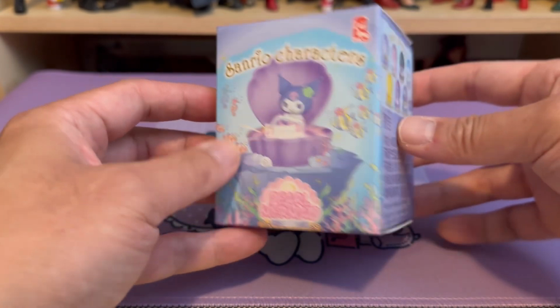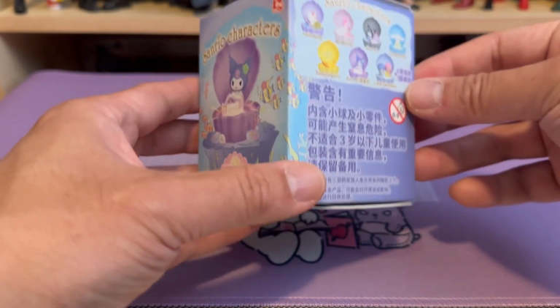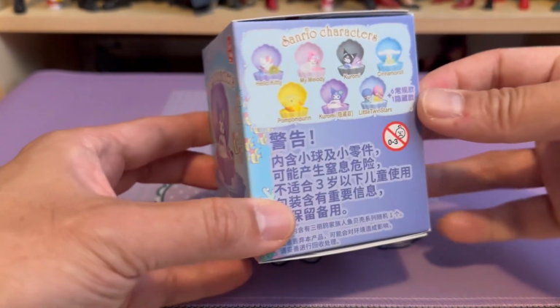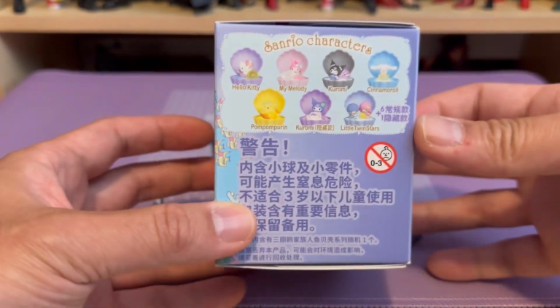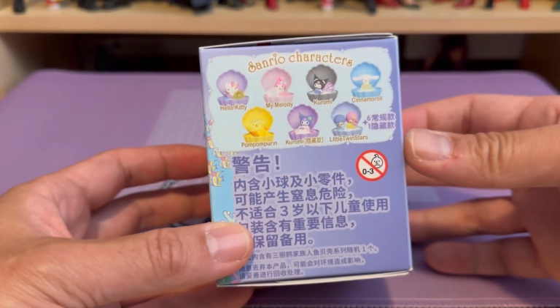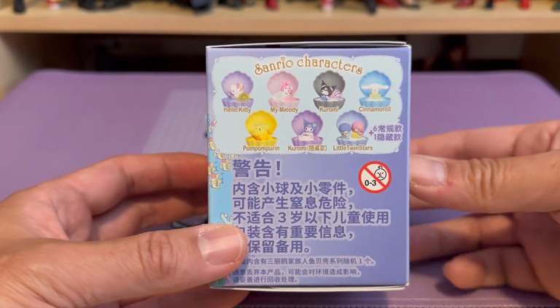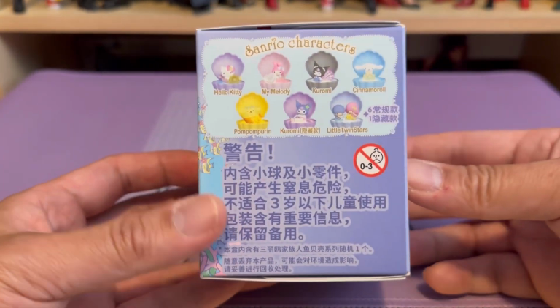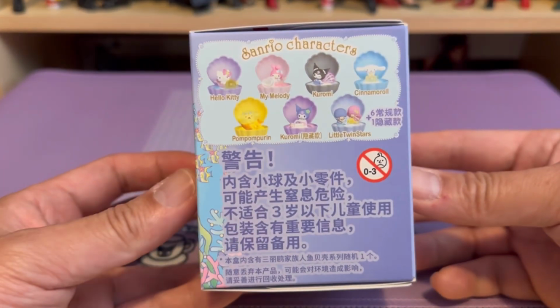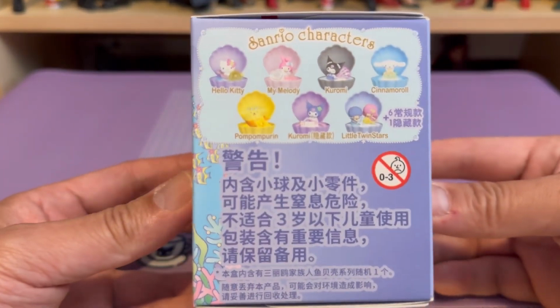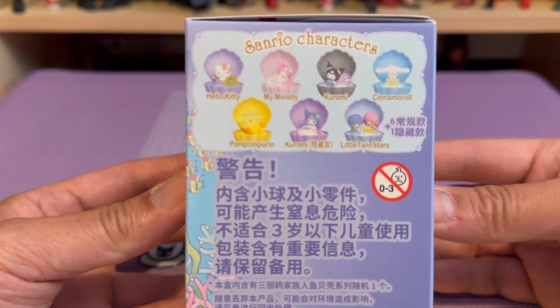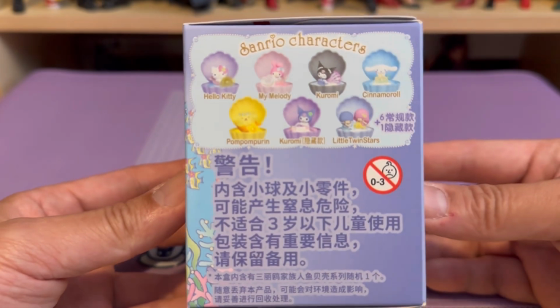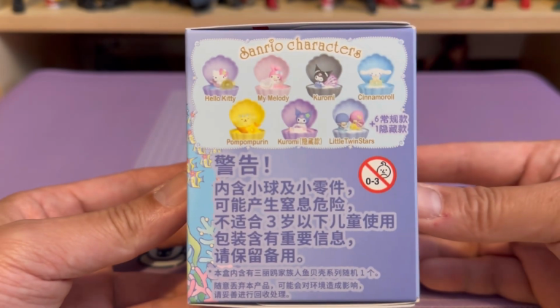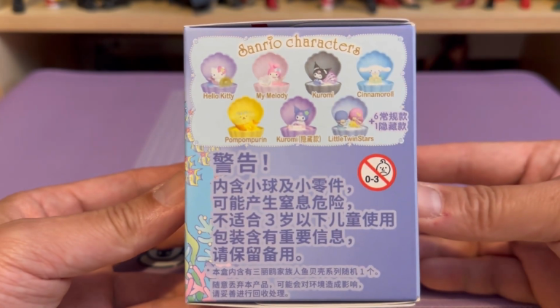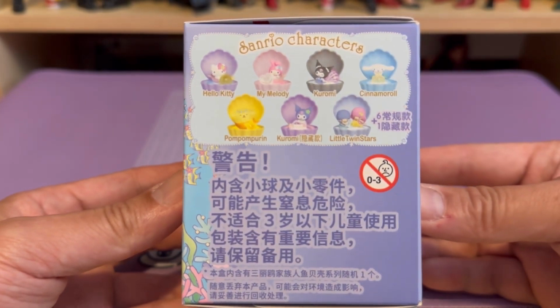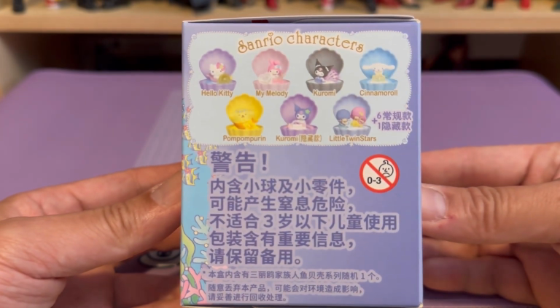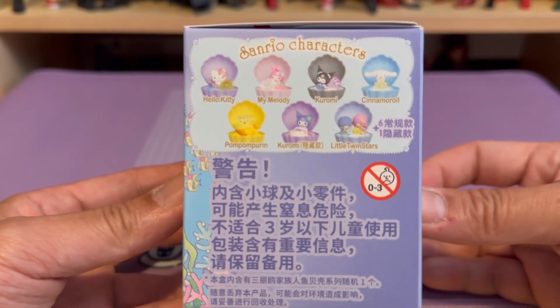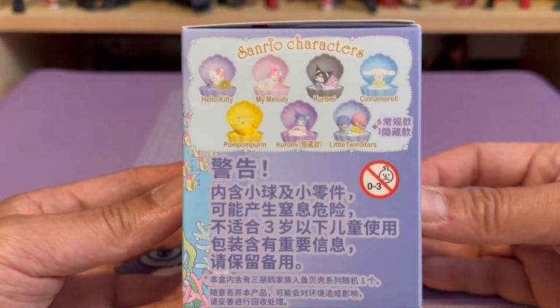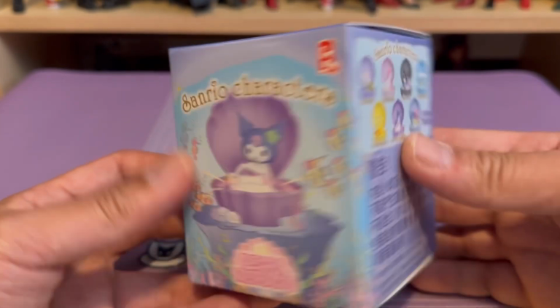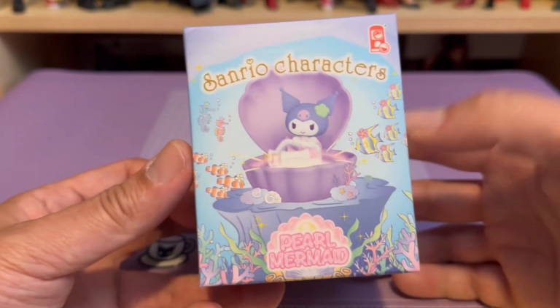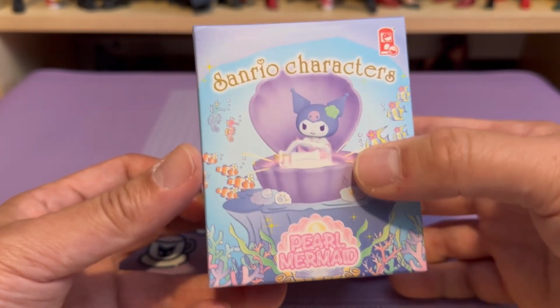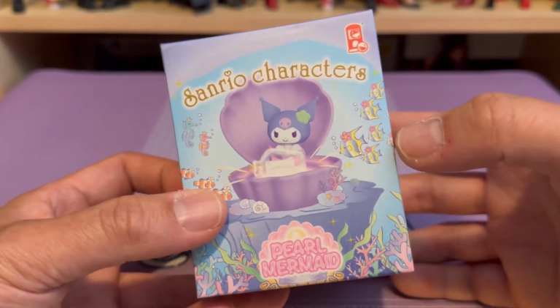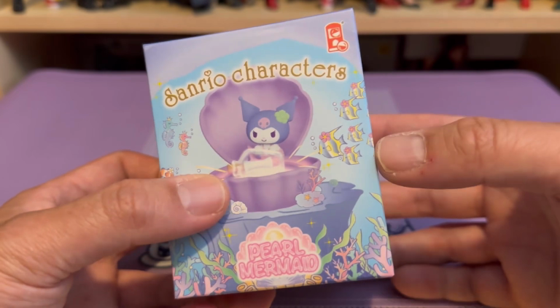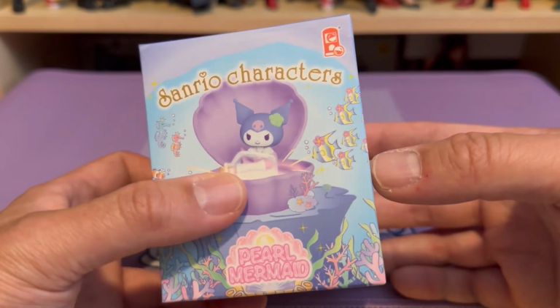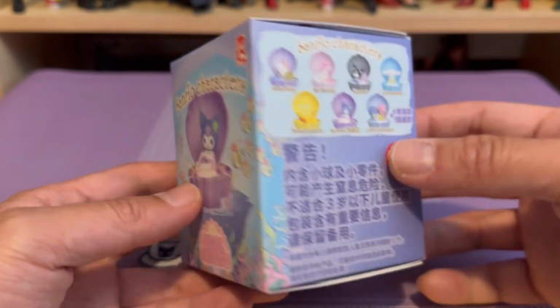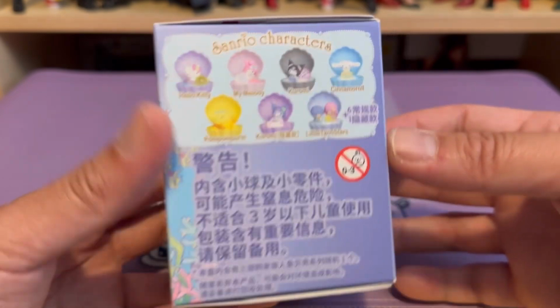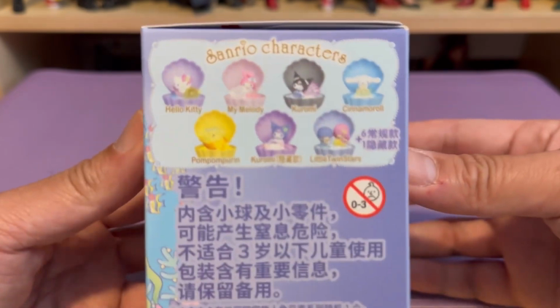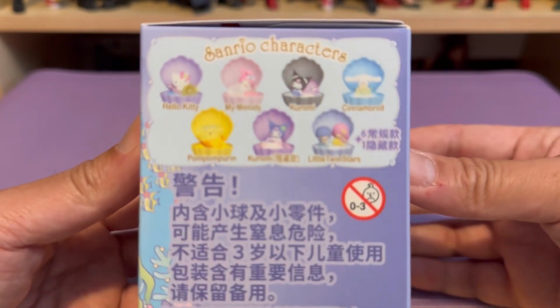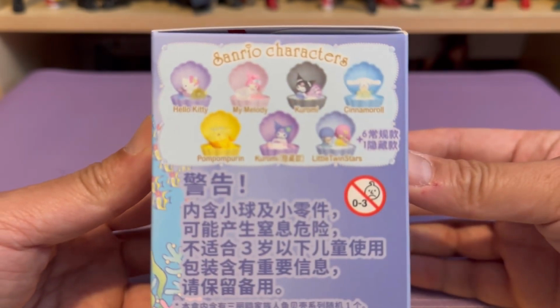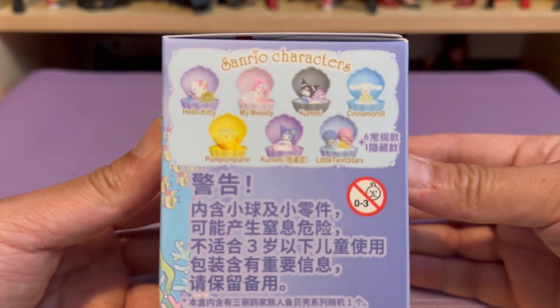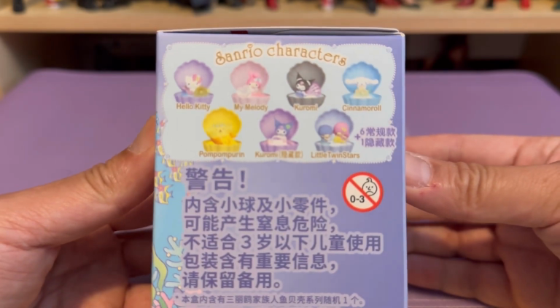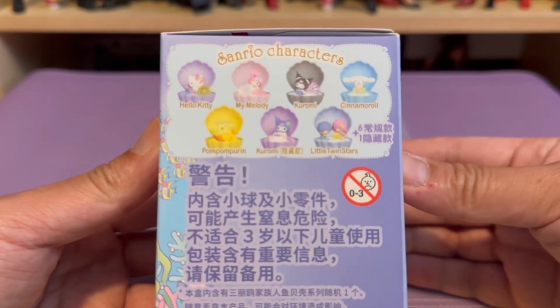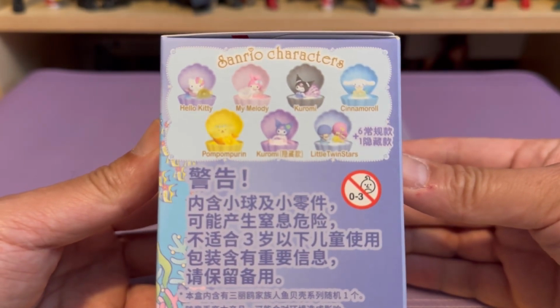If you manage to collect all seven types — six normal and one rare one — the rare one is on the front cover, and that's the one that lights up. This is how it would look like.